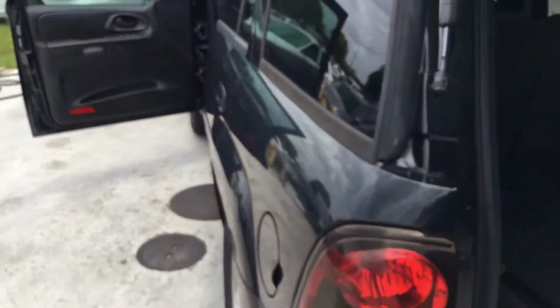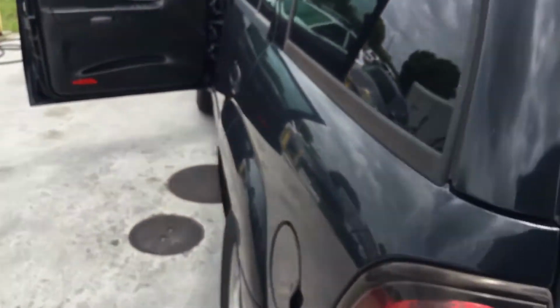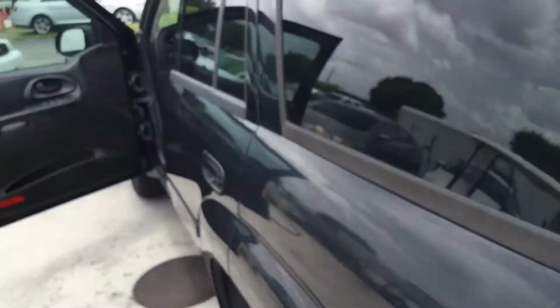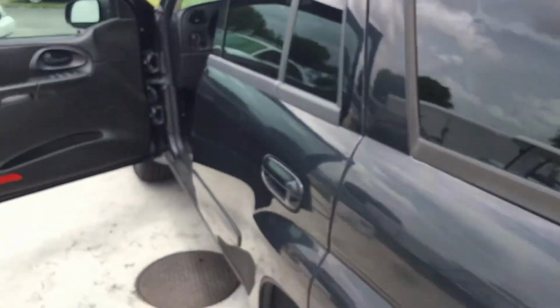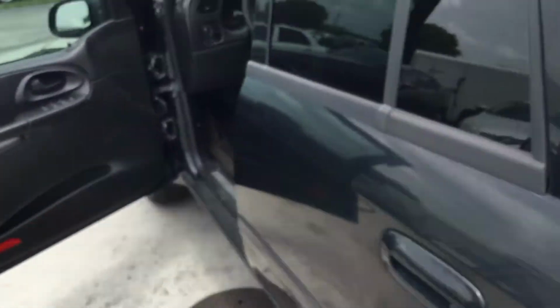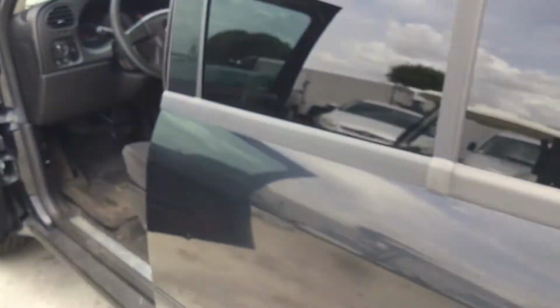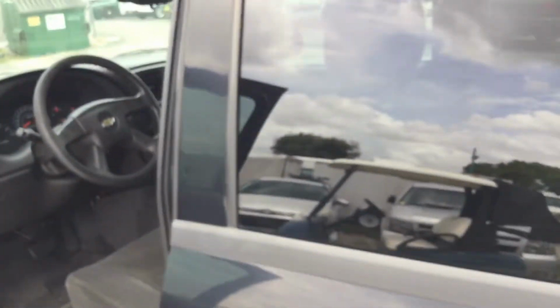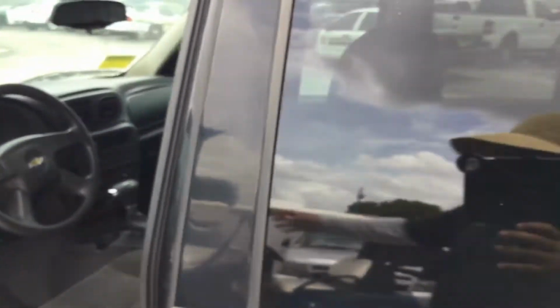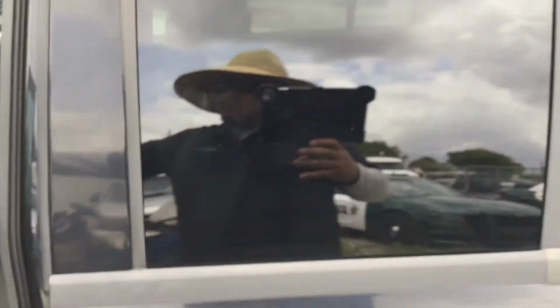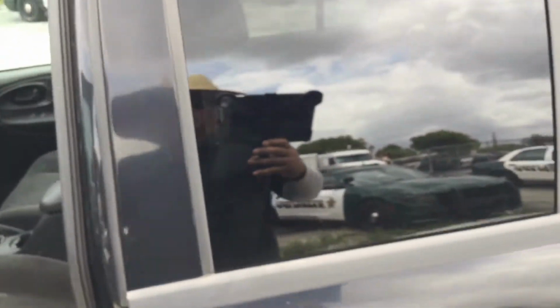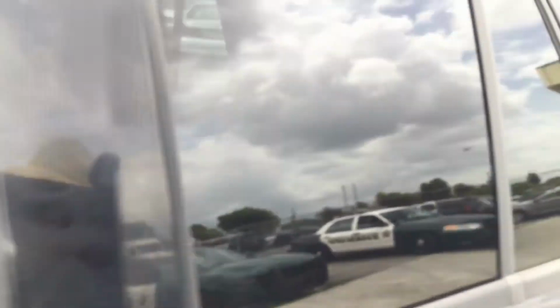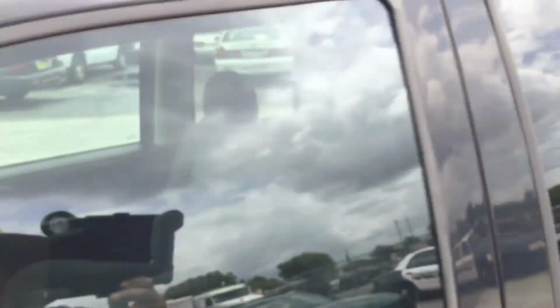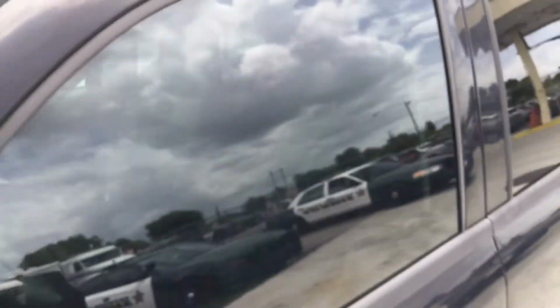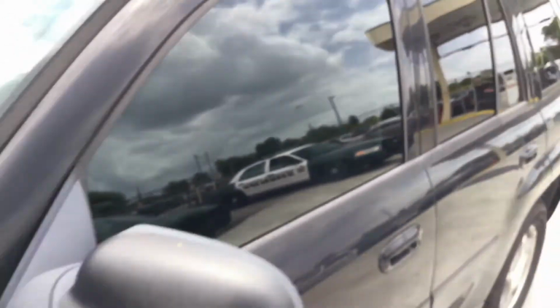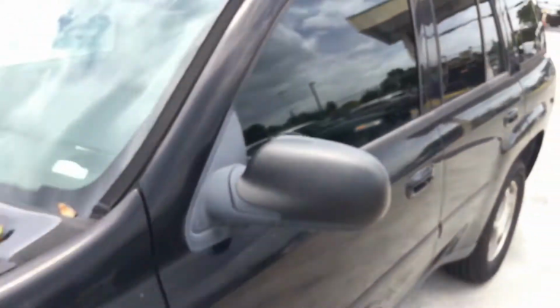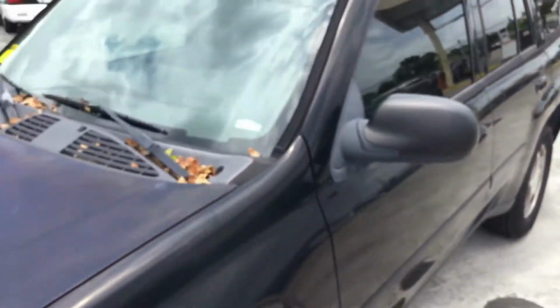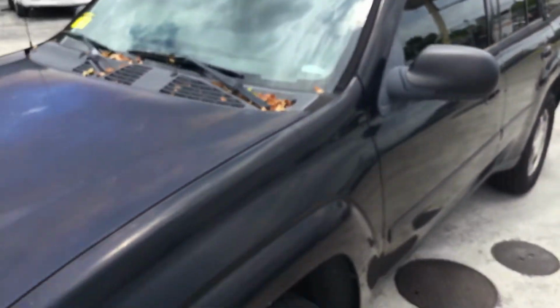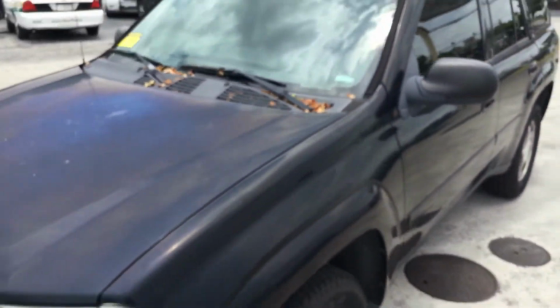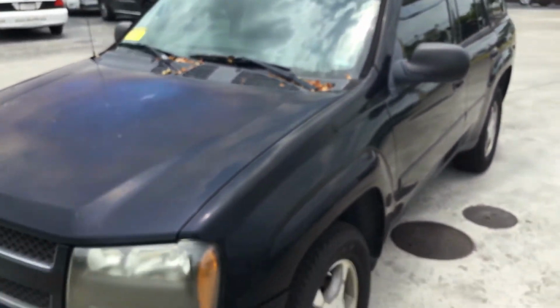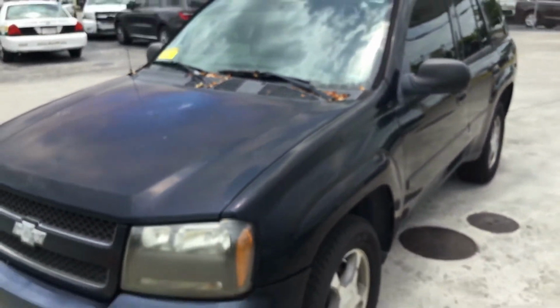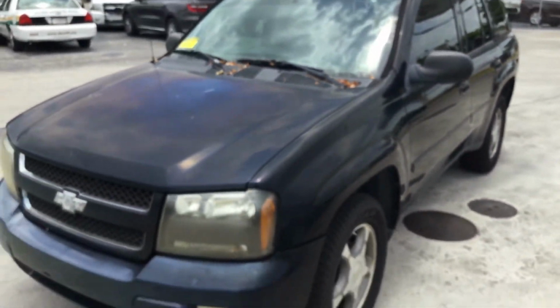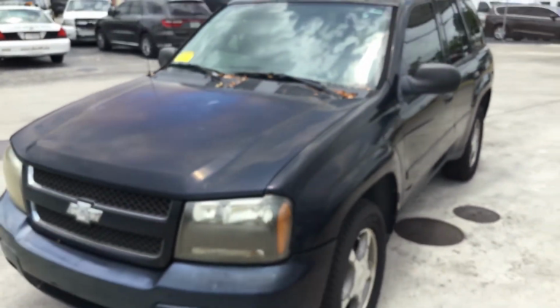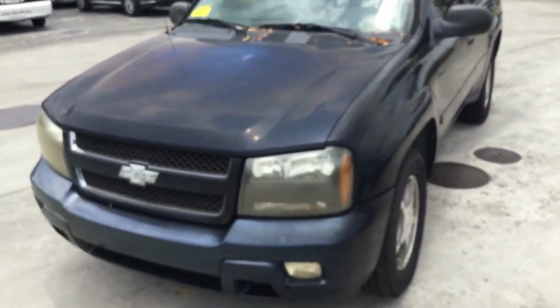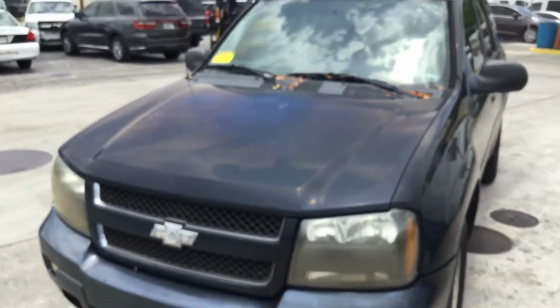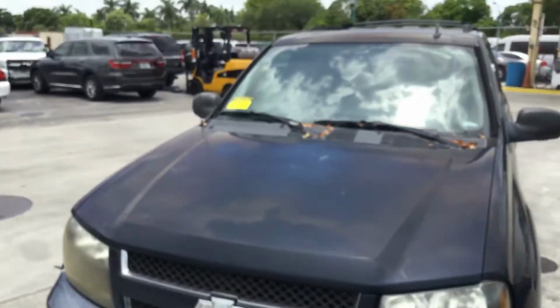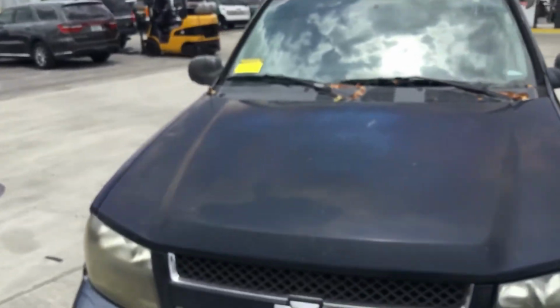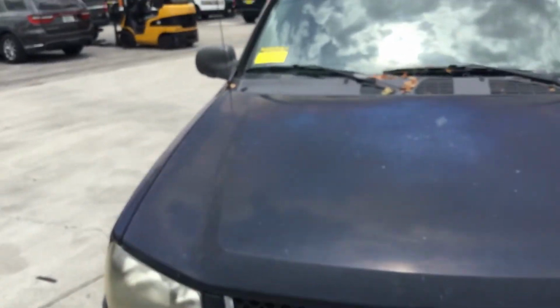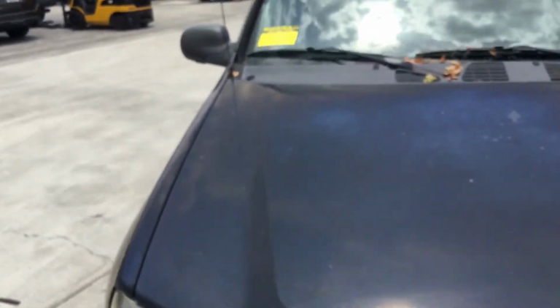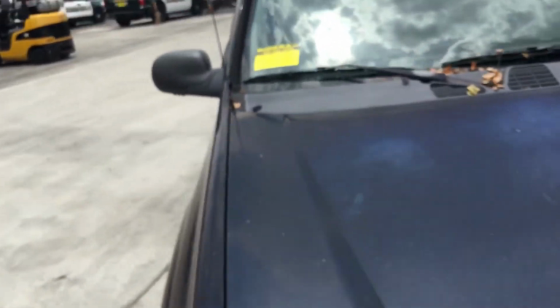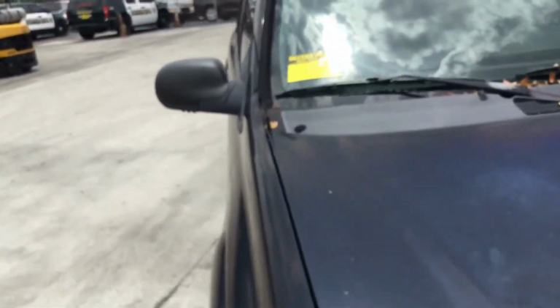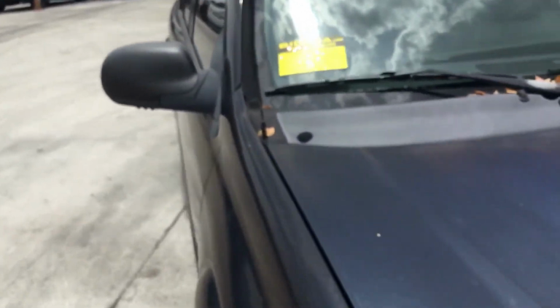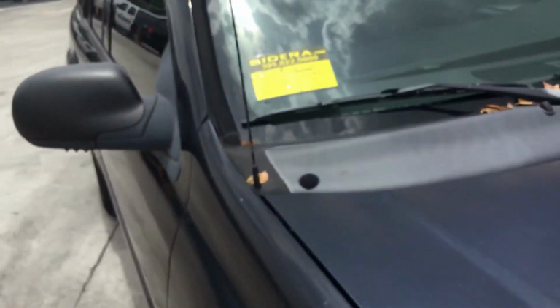So that's it. It's a Trailblazer LT. Sounds good, runs and drives. It's lot number 113. Good luck.